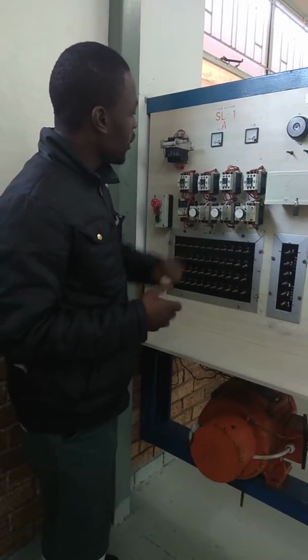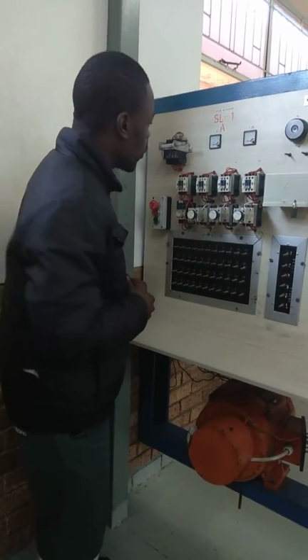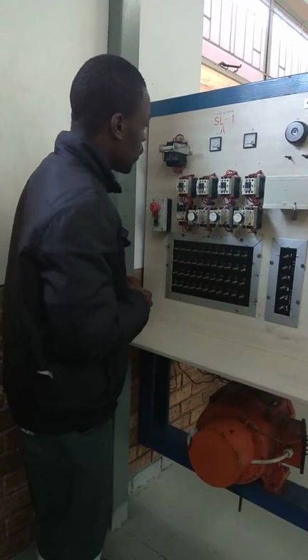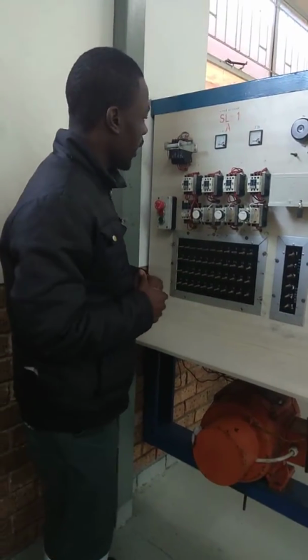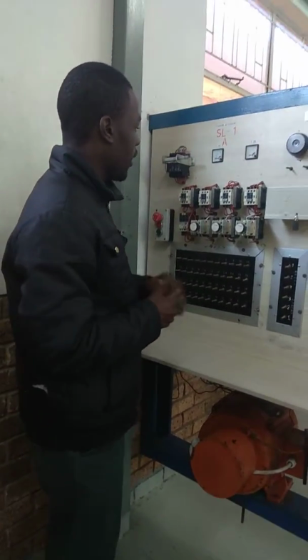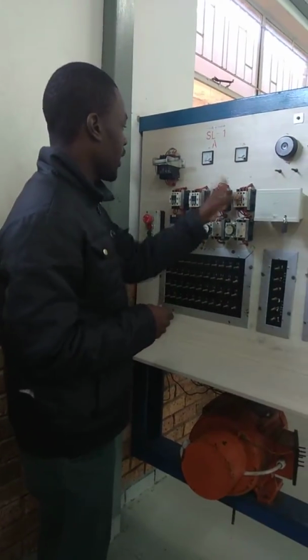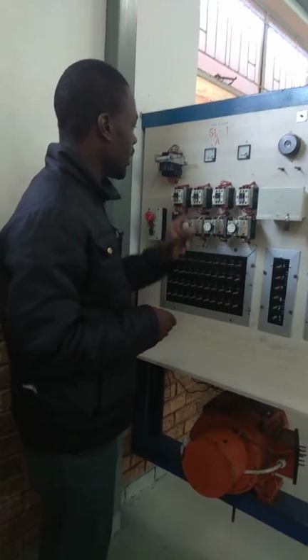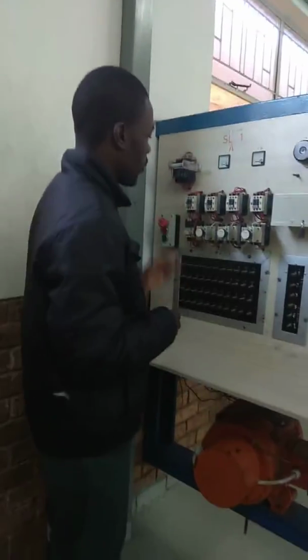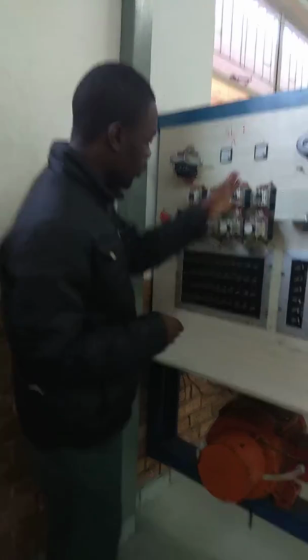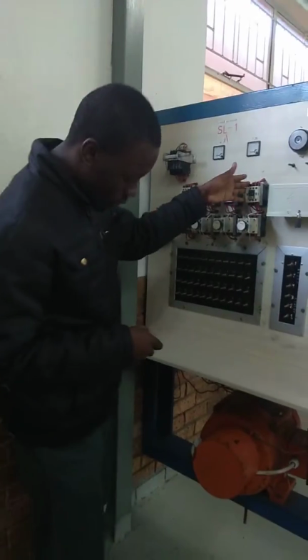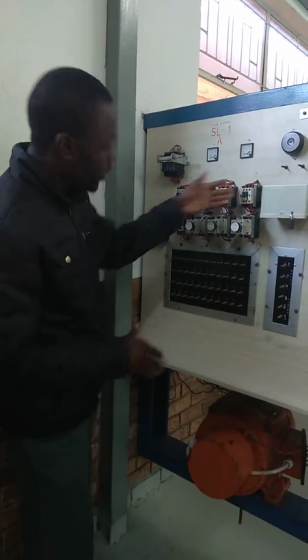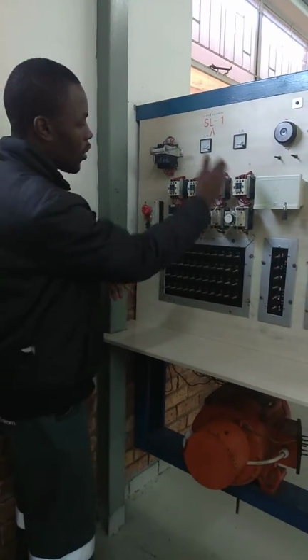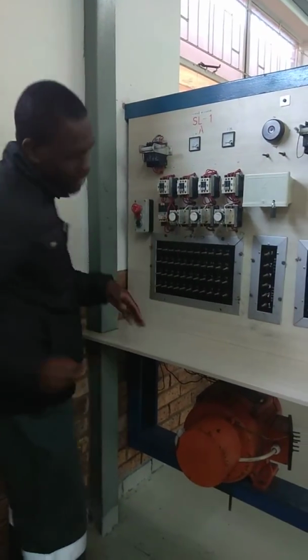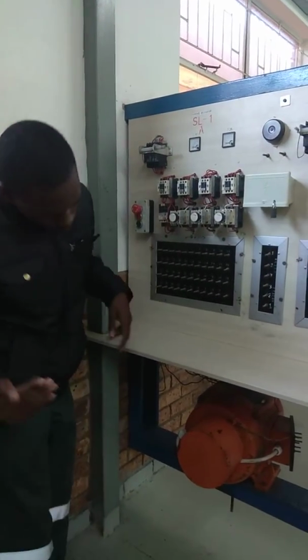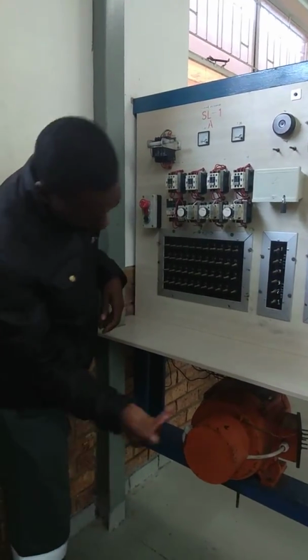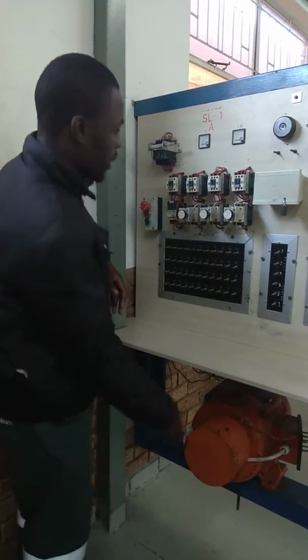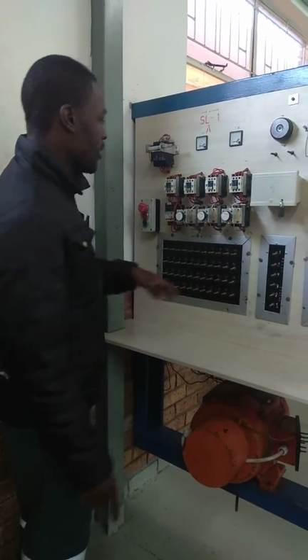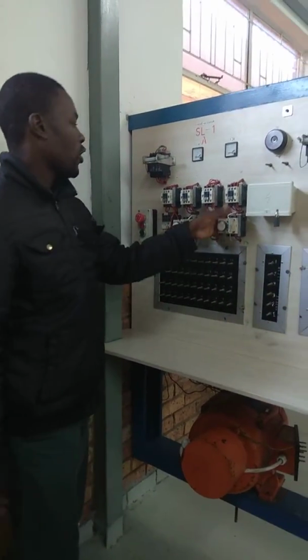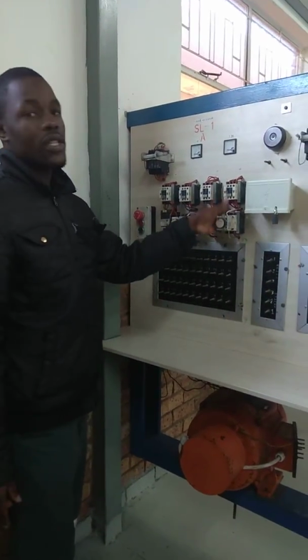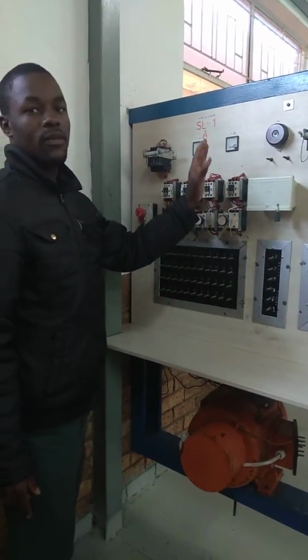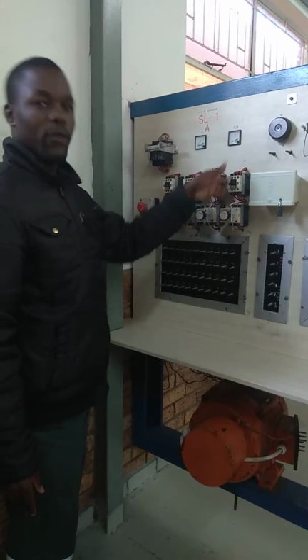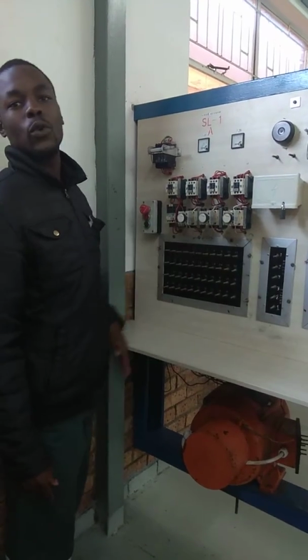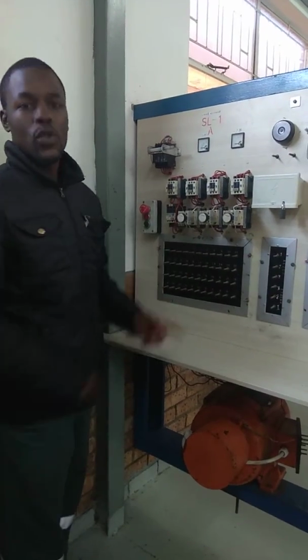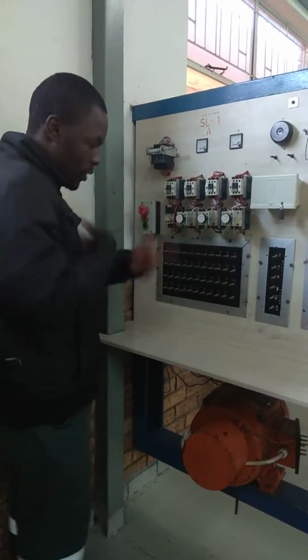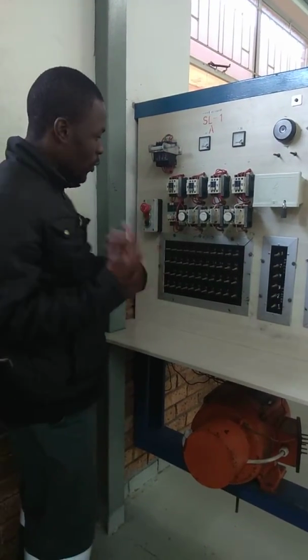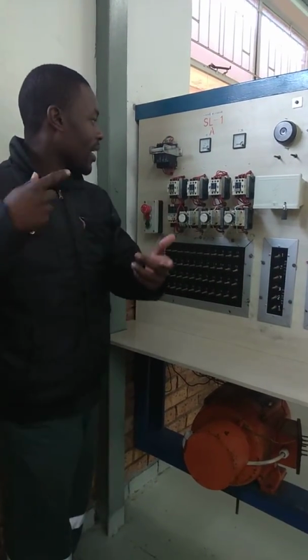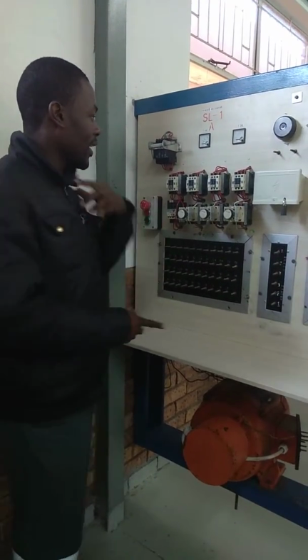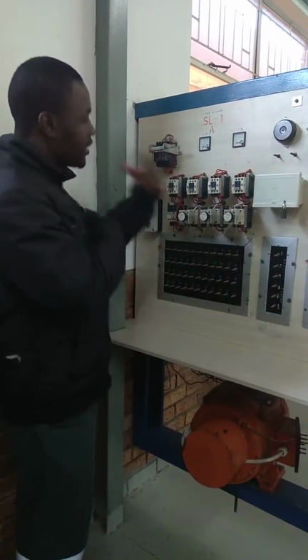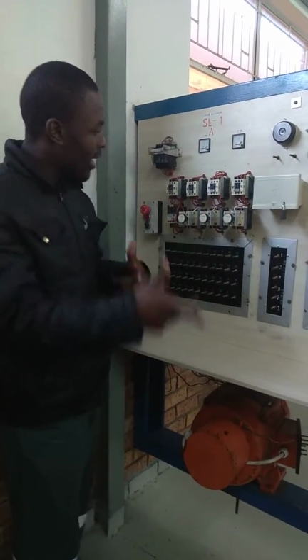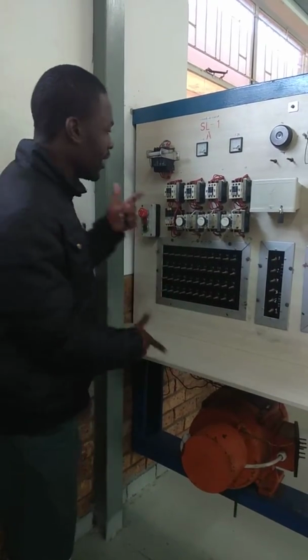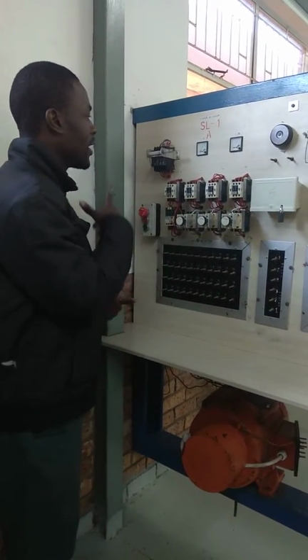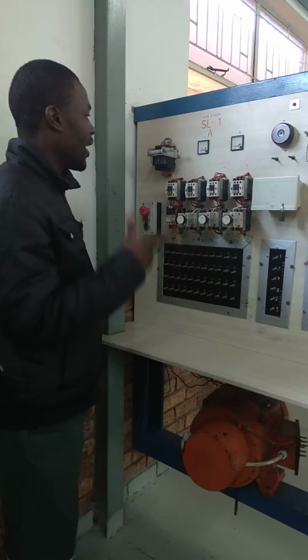Then we go to the third contactor — when it disconnects, we have disconnected all the resistance, and now the motor is running at full load. So the speed of the motor is high, the current is high, and the voltage is high.